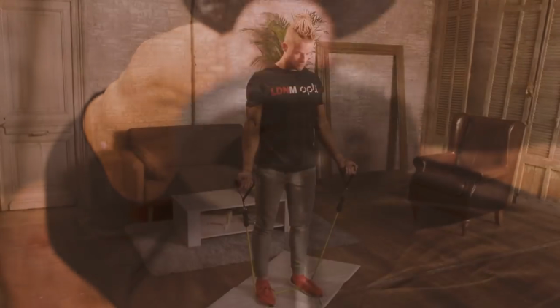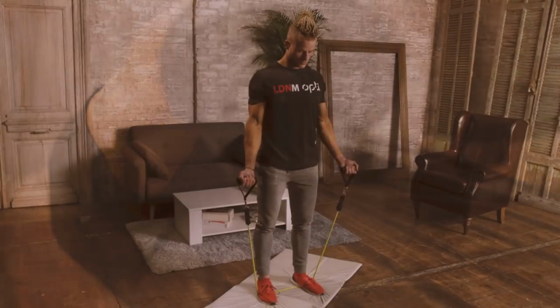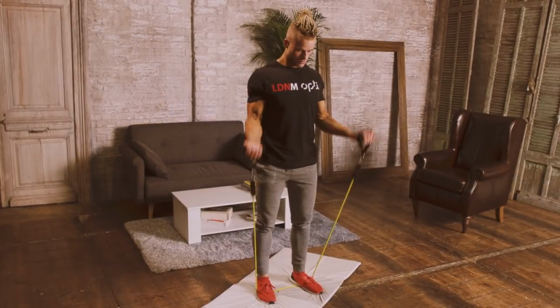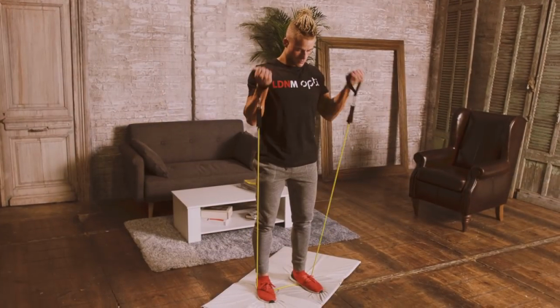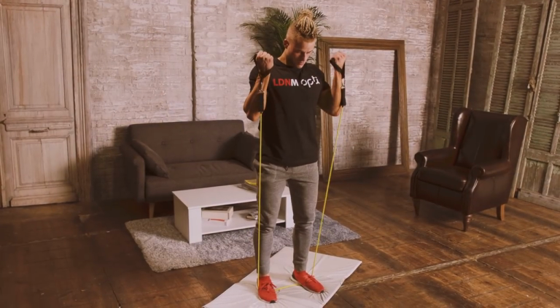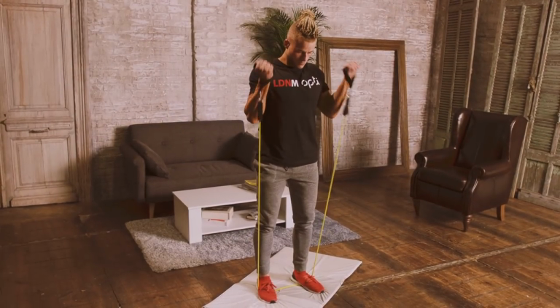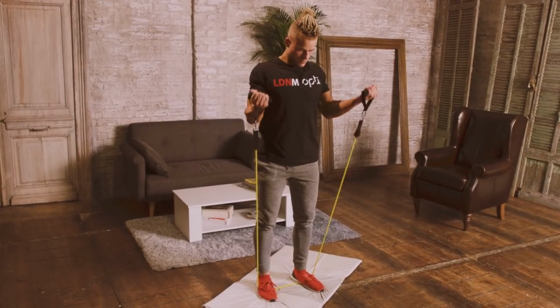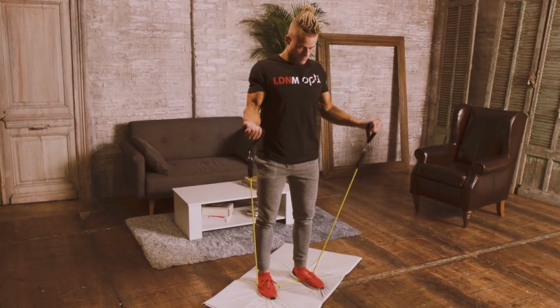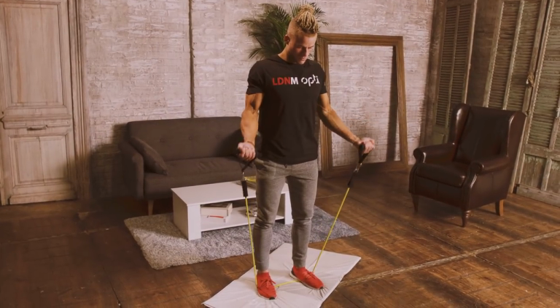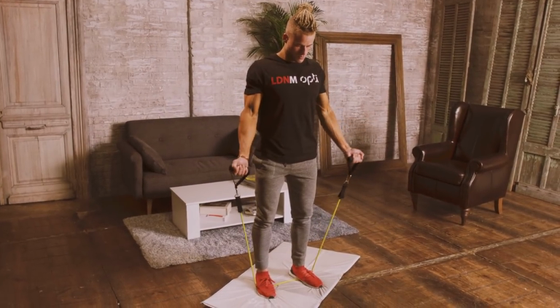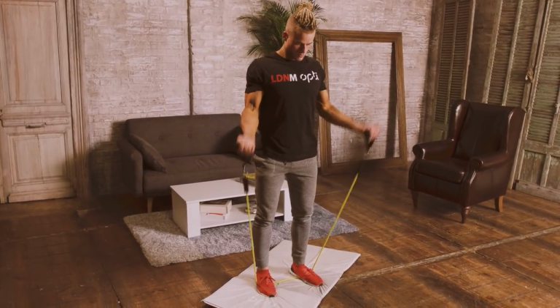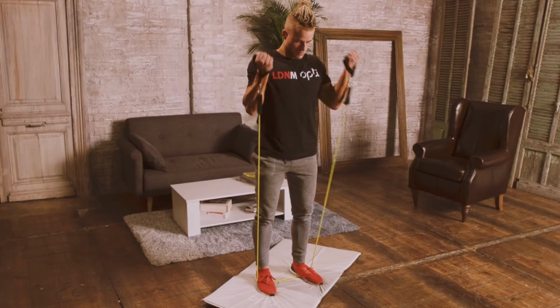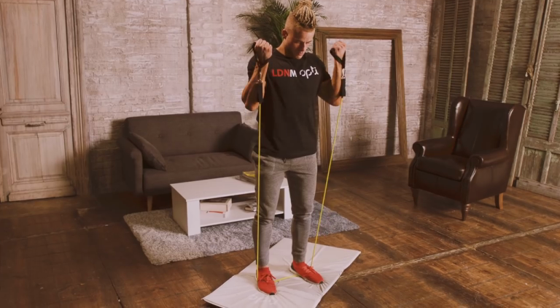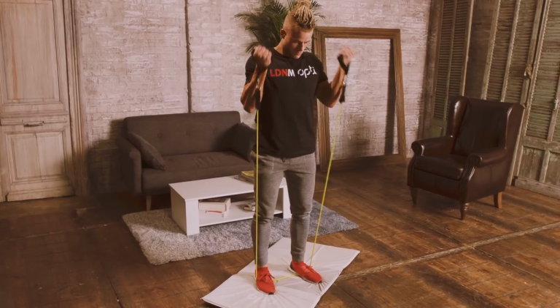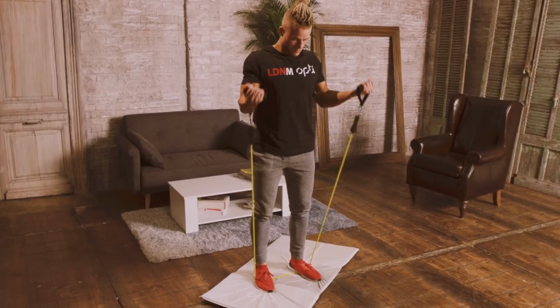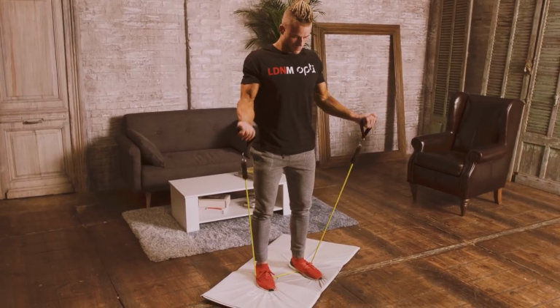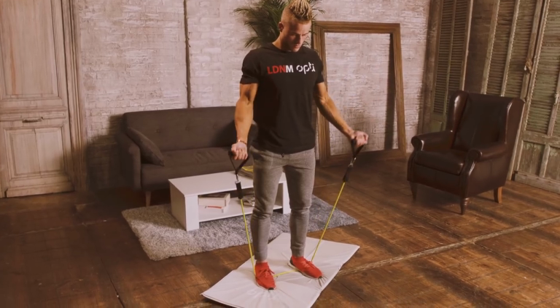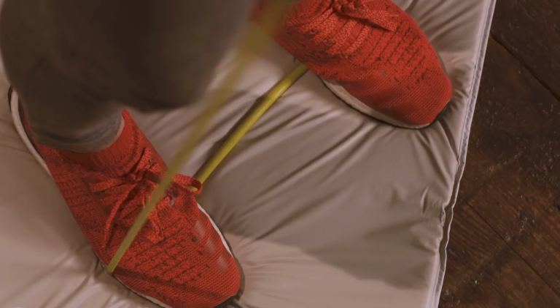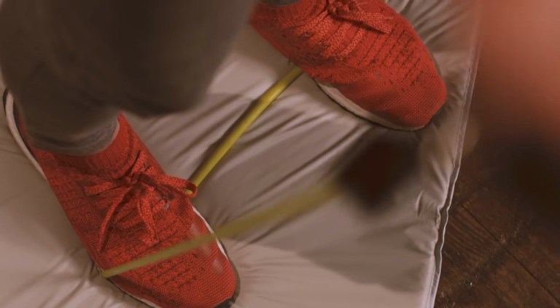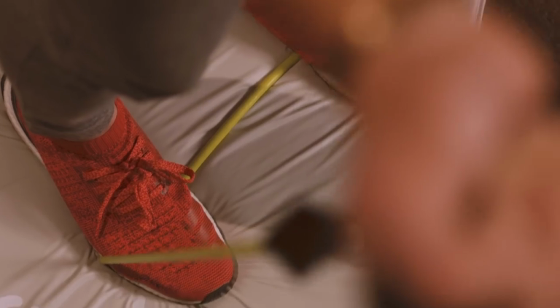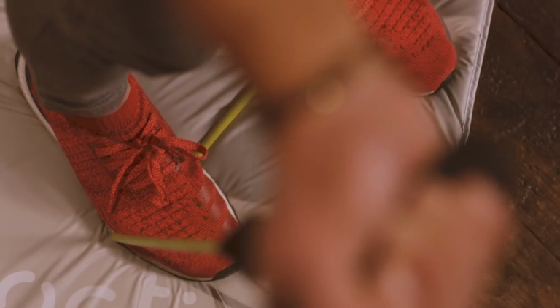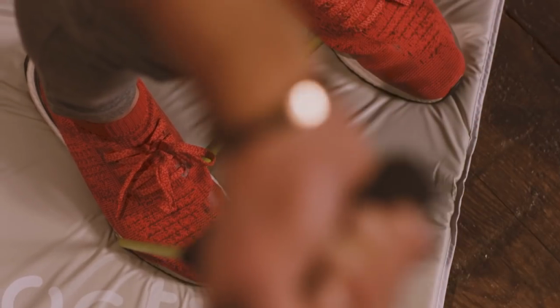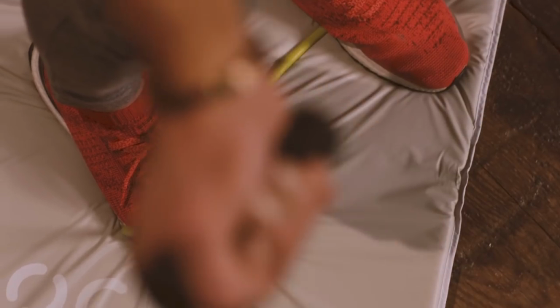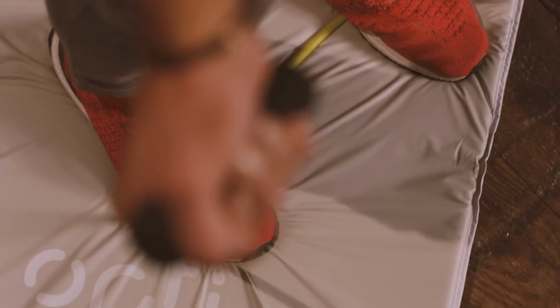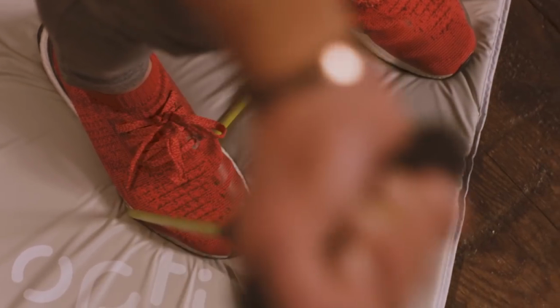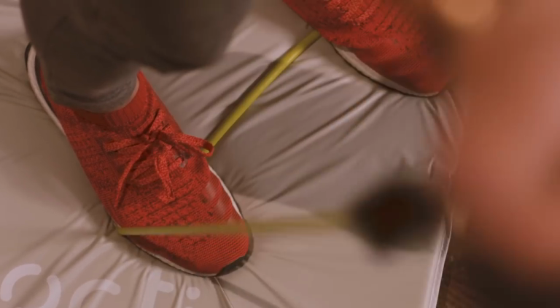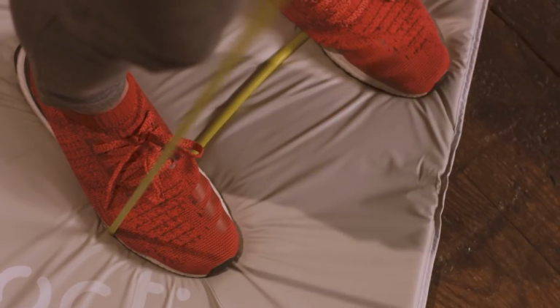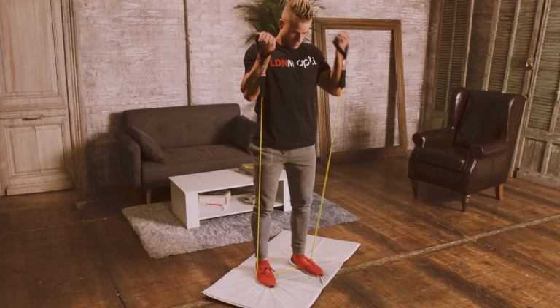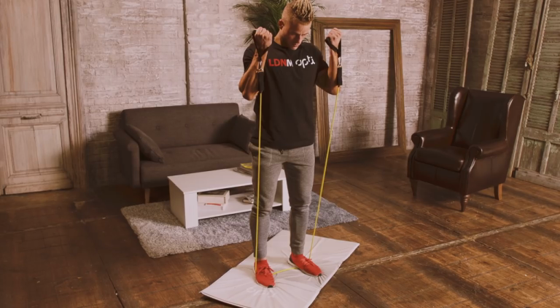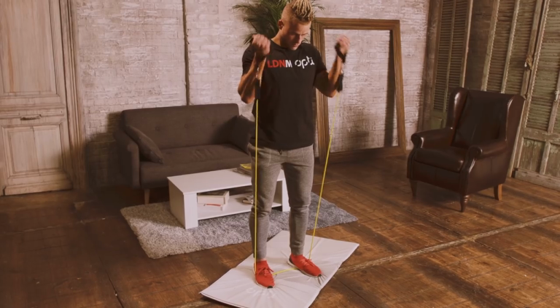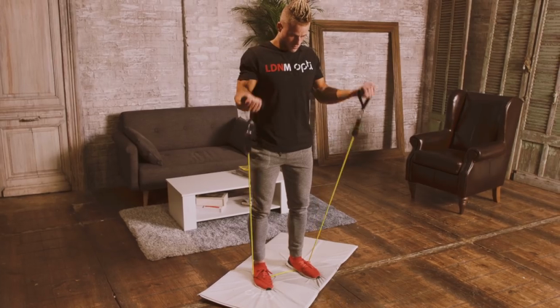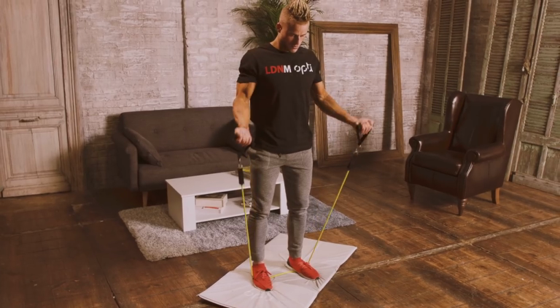You then move on to exercise 3, a bicep curl using the resistance band. Anchor it under your feet and curl up to the top and control the lowering motion.